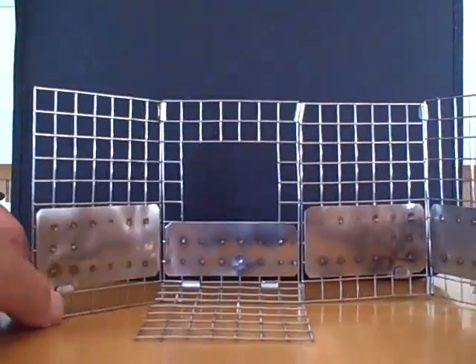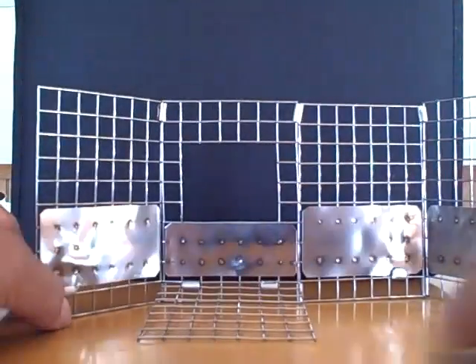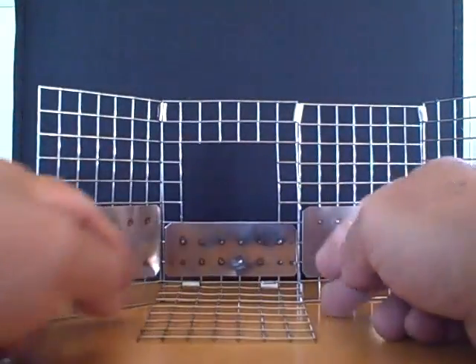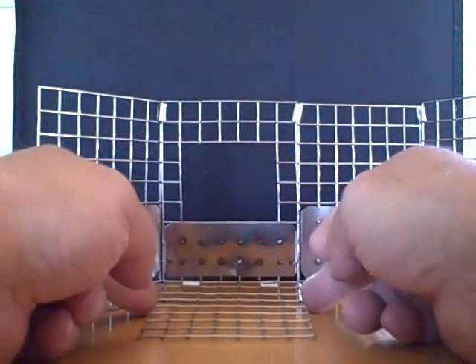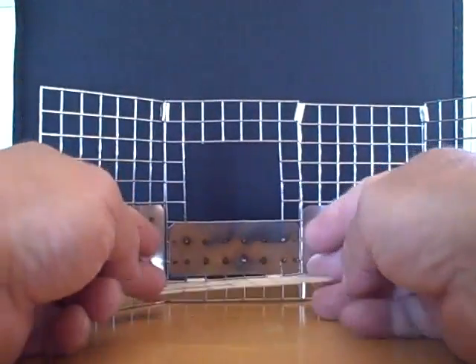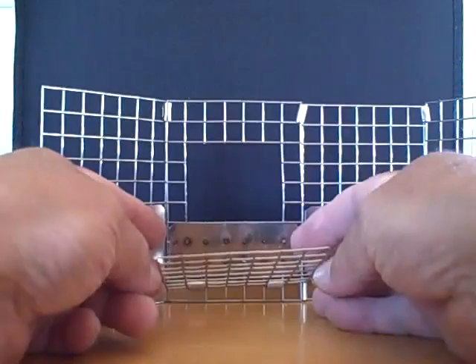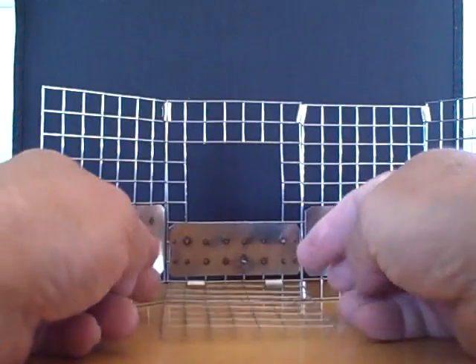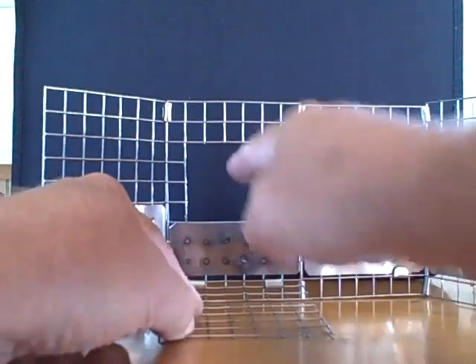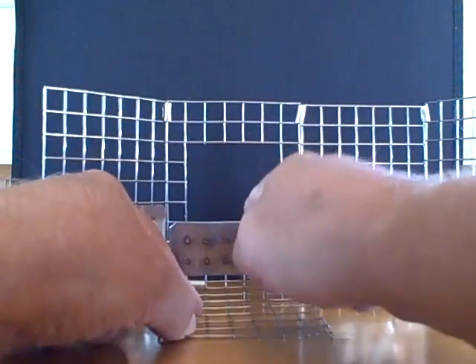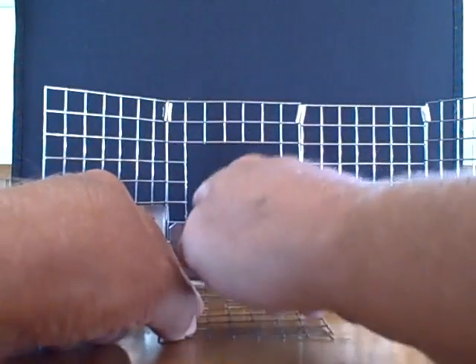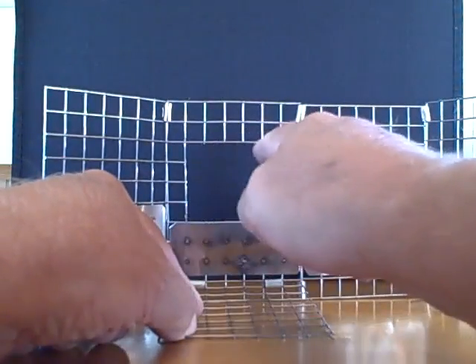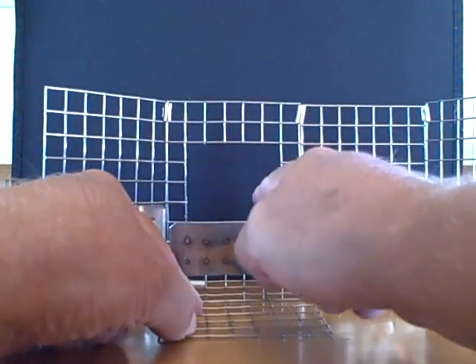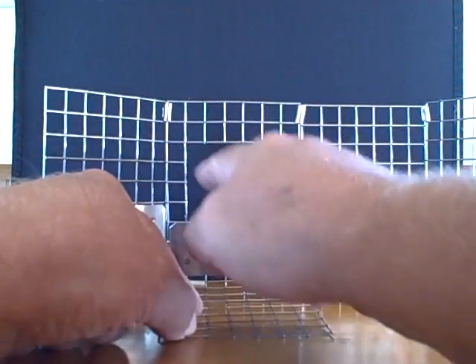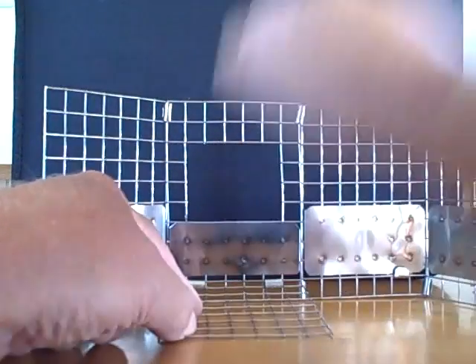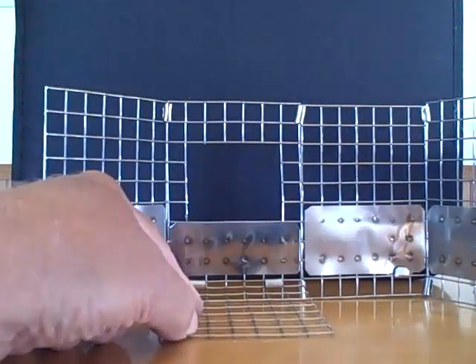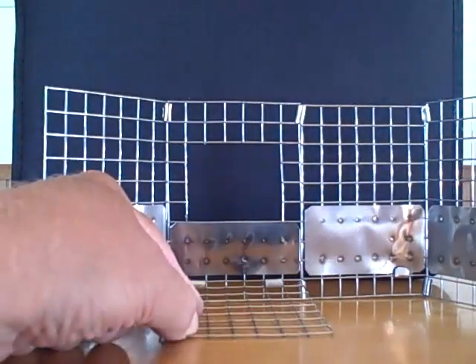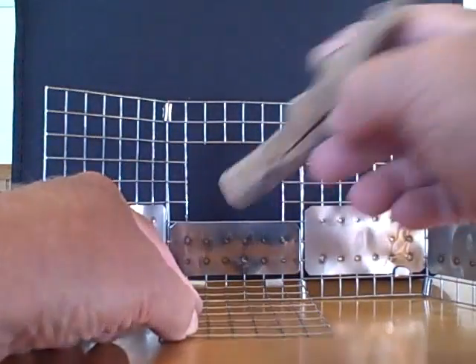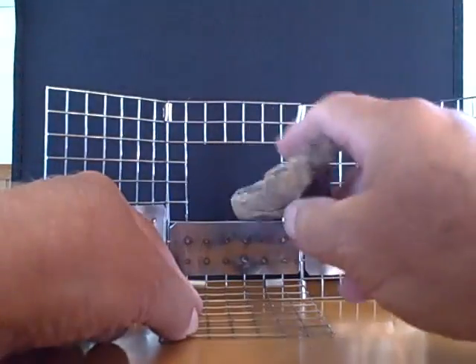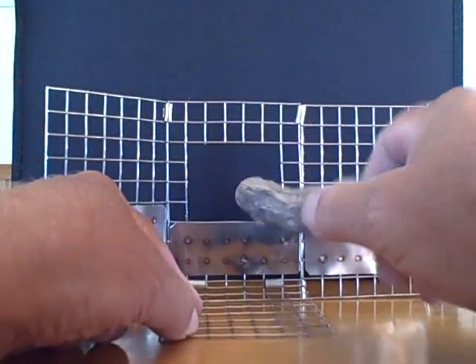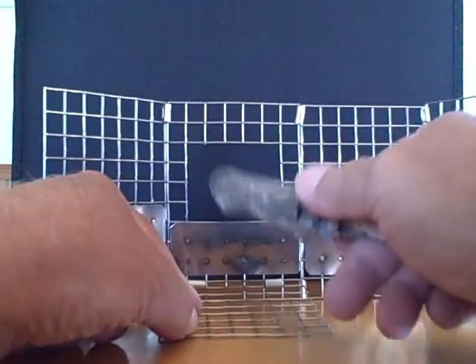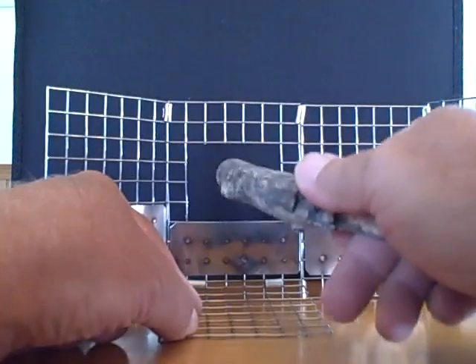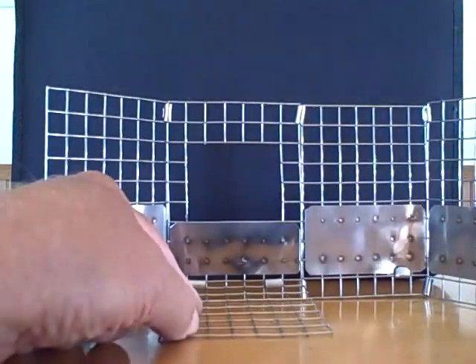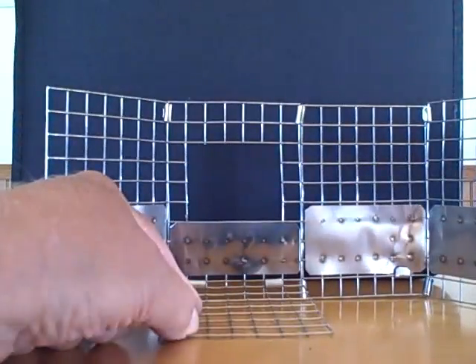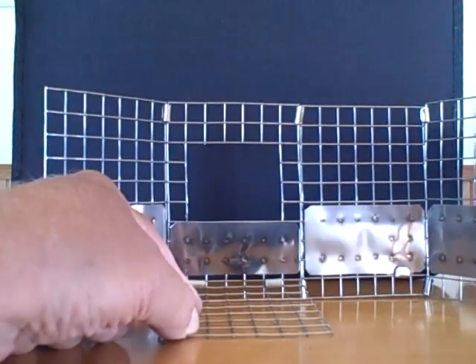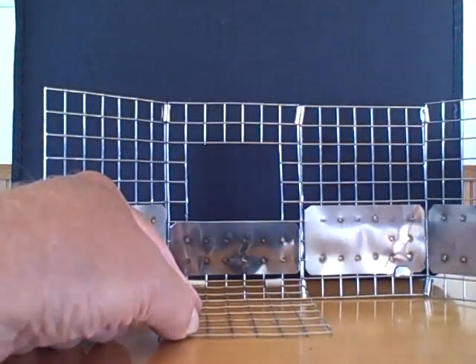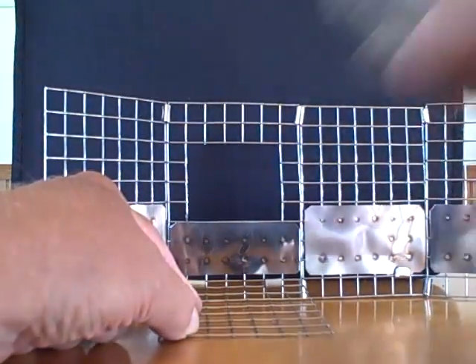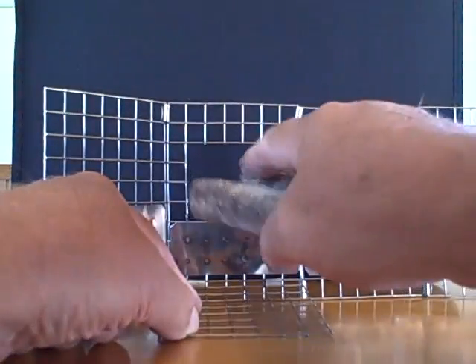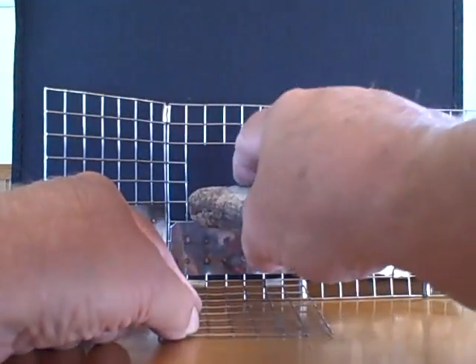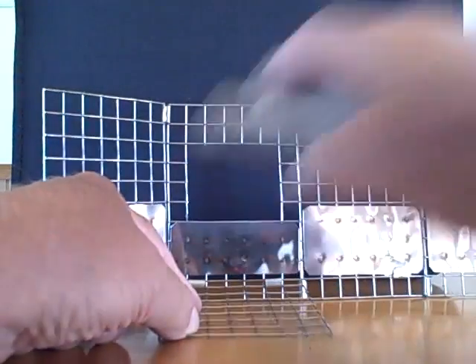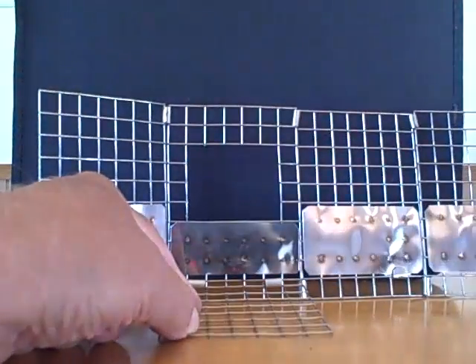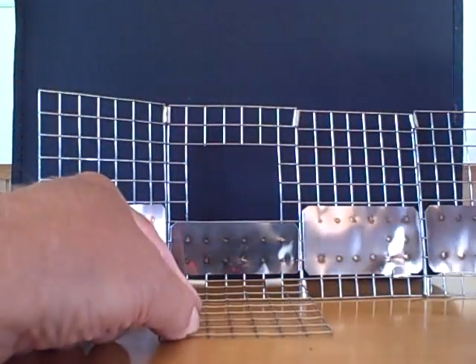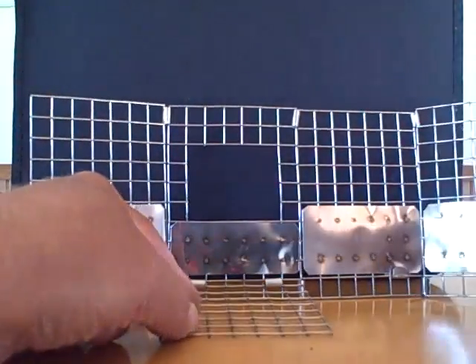I modified the folding wood gas stove to add a 2-inch square opening for feeding some good-sized twigs in there after you get a good hot bed of coals going.